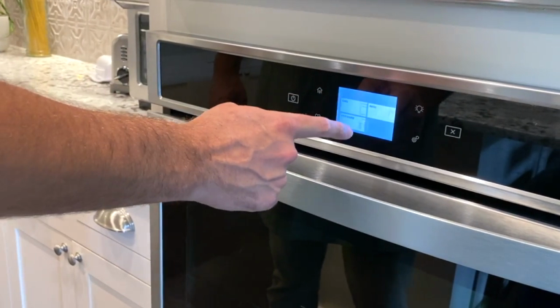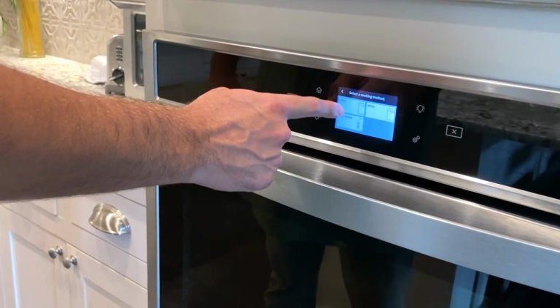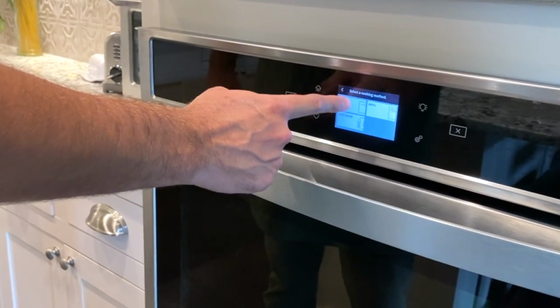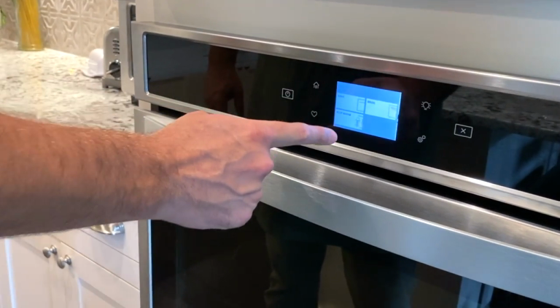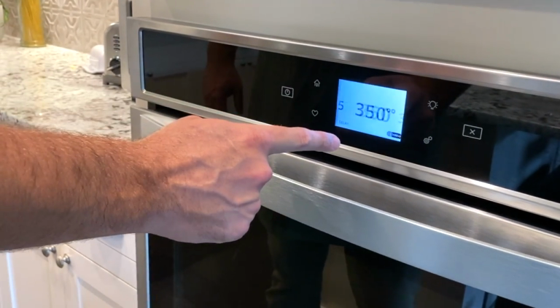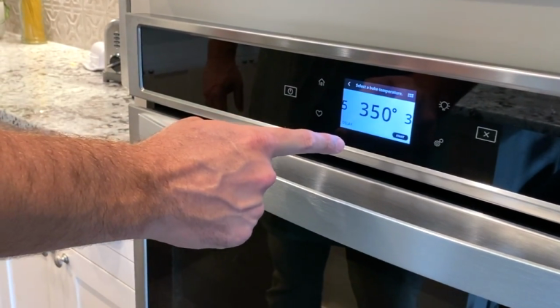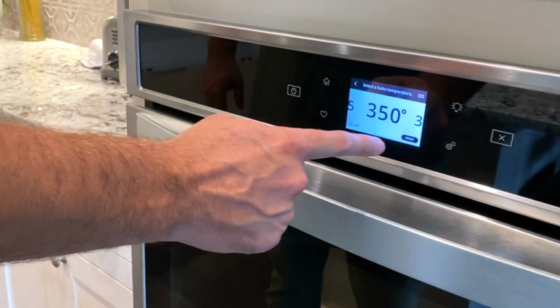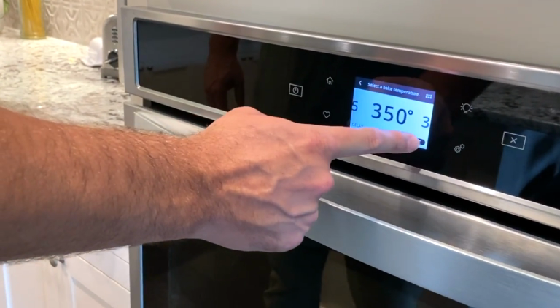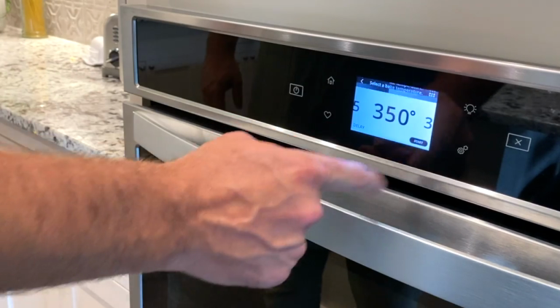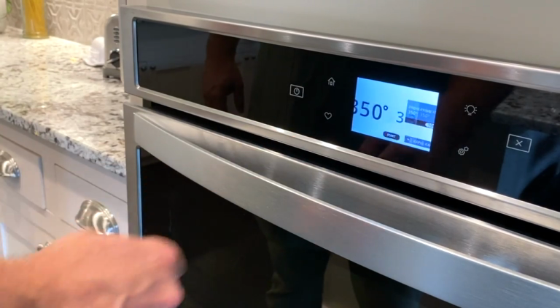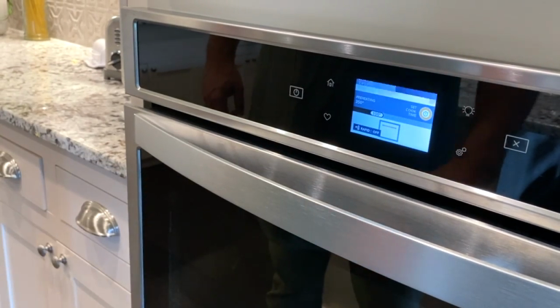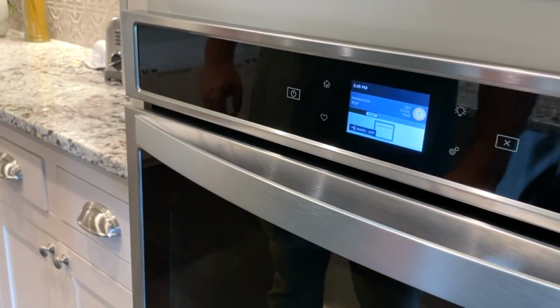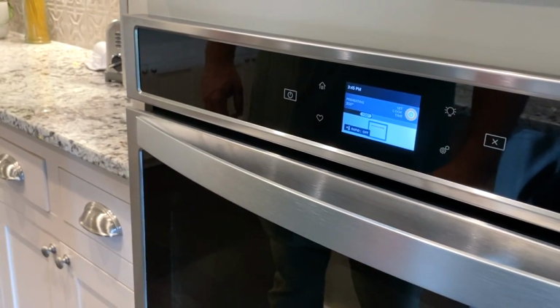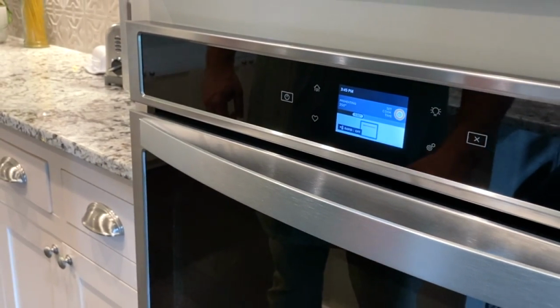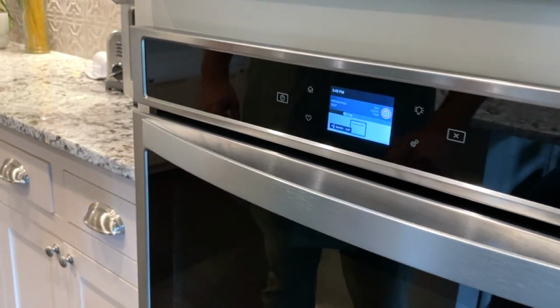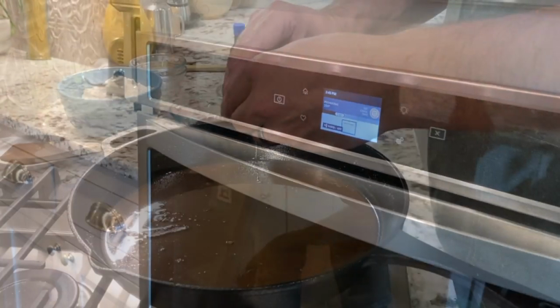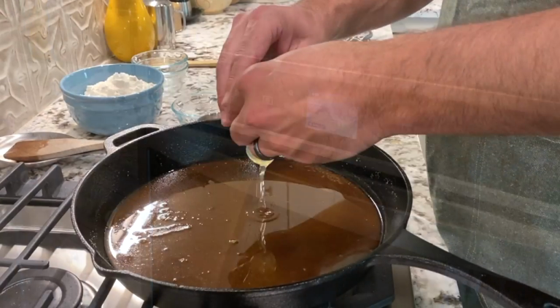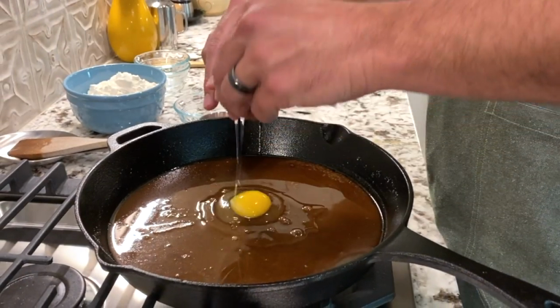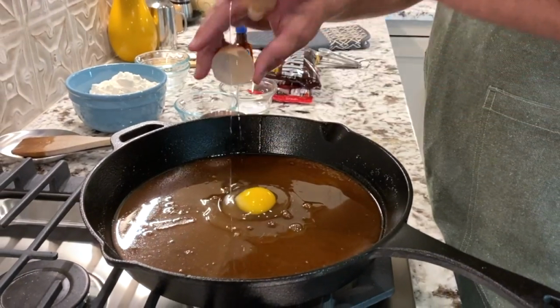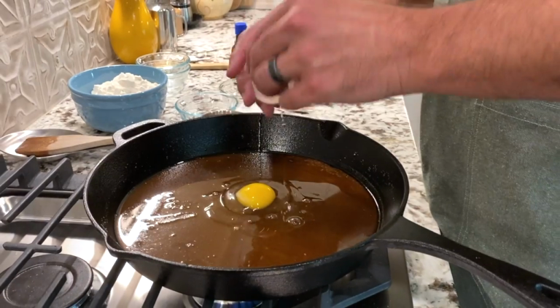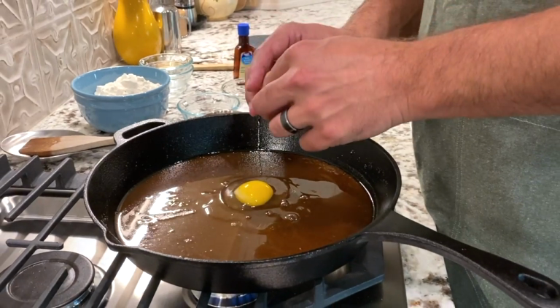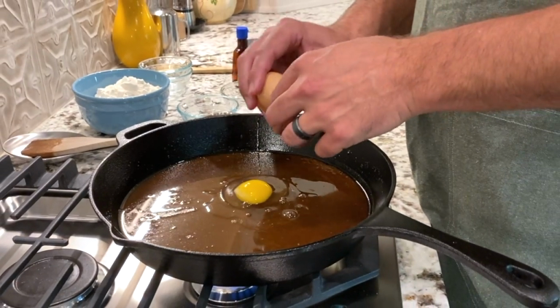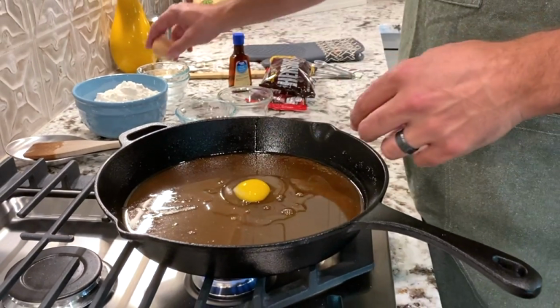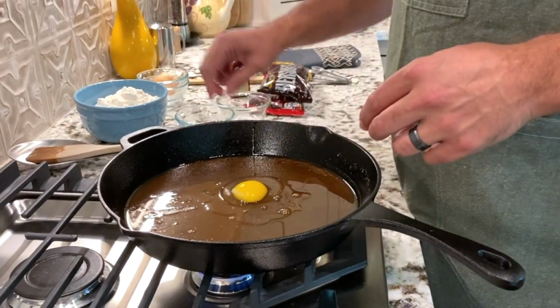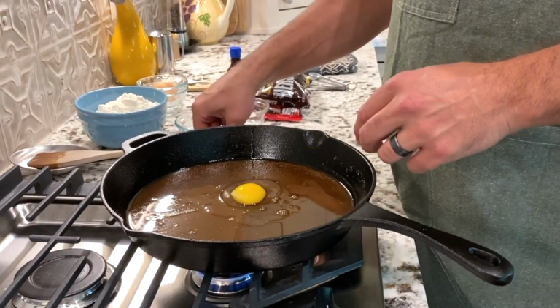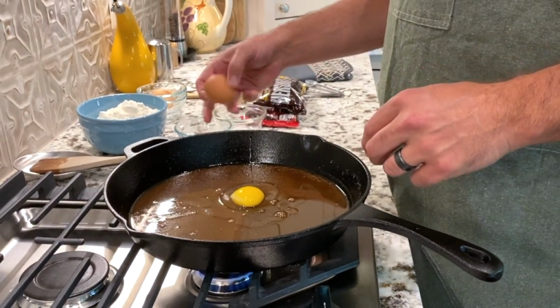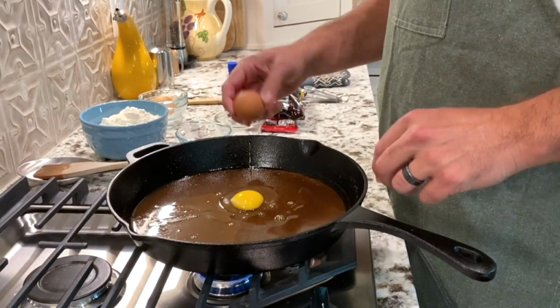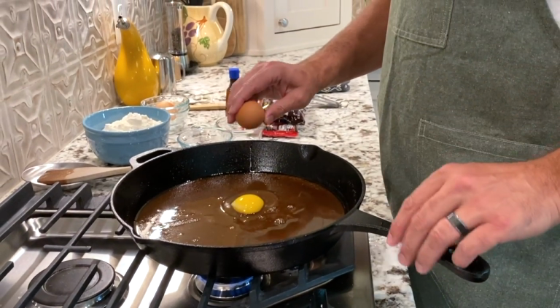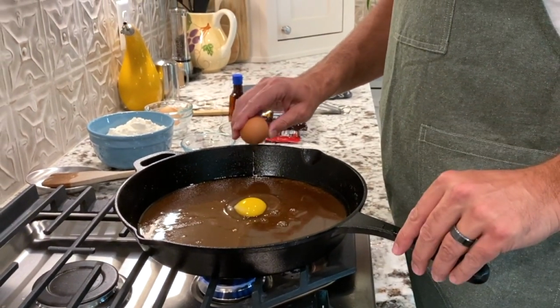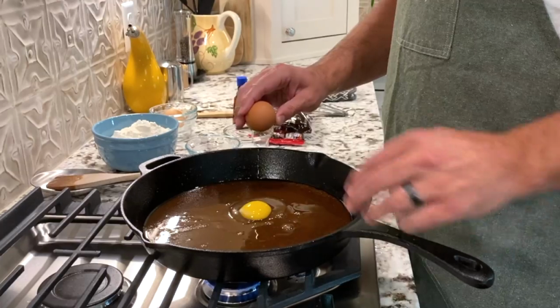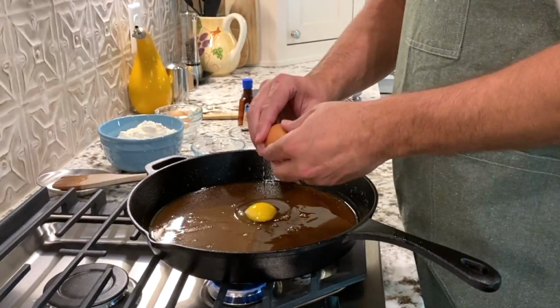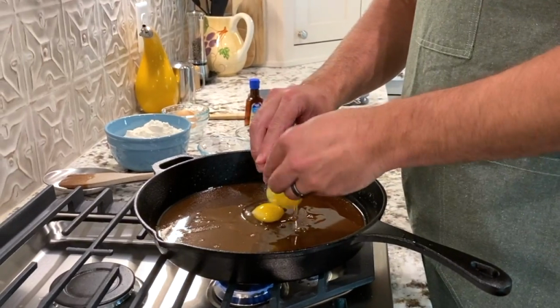Now that your pan has had some time to cool, go ahead and remove it from the refrigerator or freezer, whichever one you had it in. Preheat your oven to 350 degrees and add your eggs to the butter and sugar mixture. You want to get that stirred in really well.